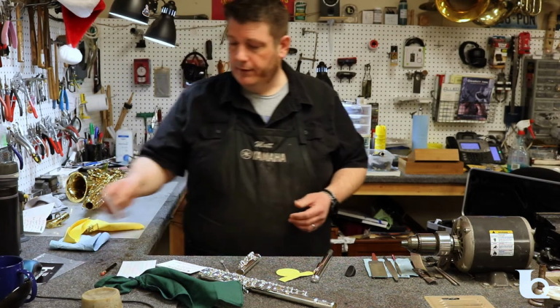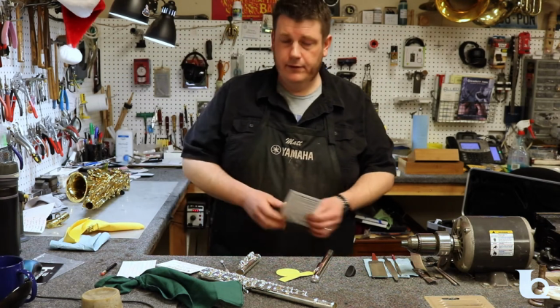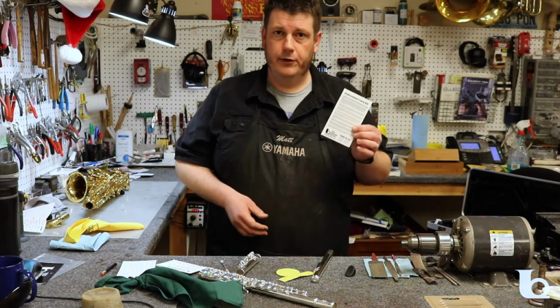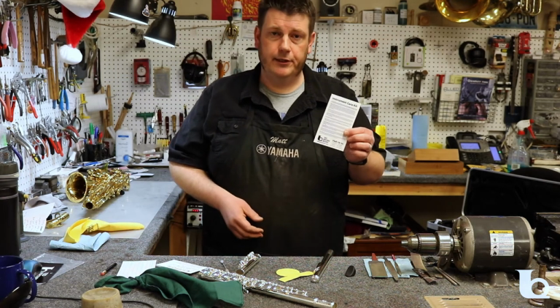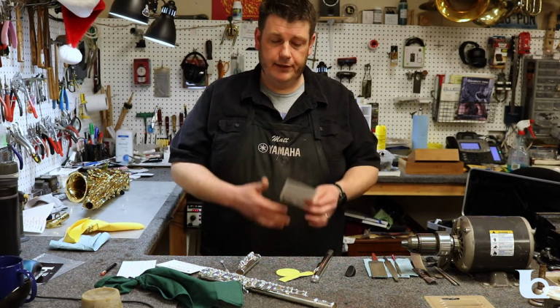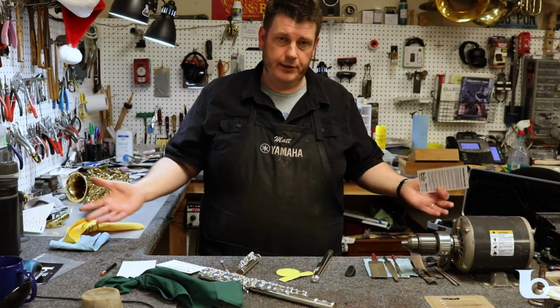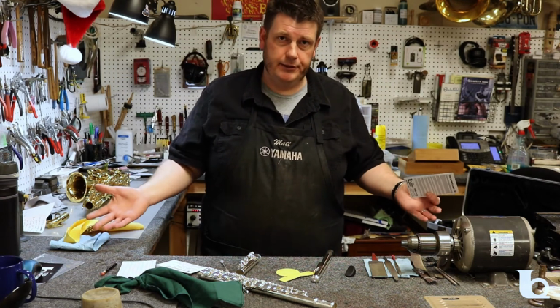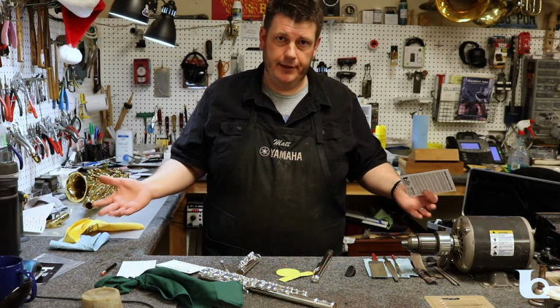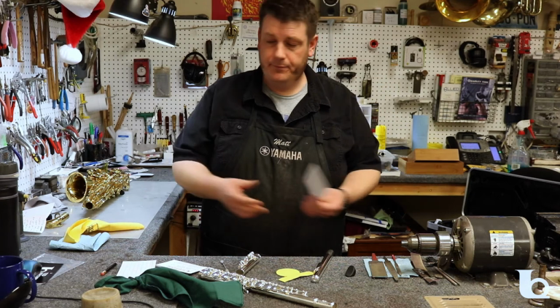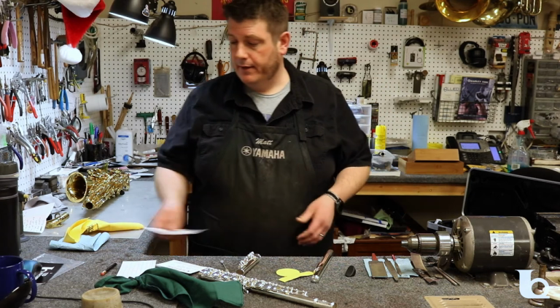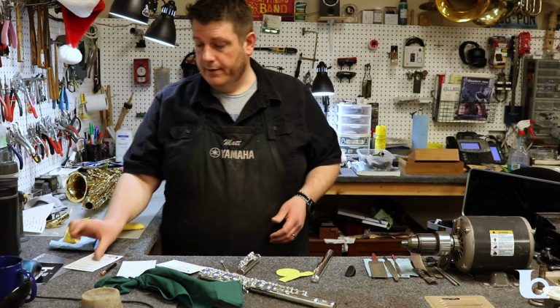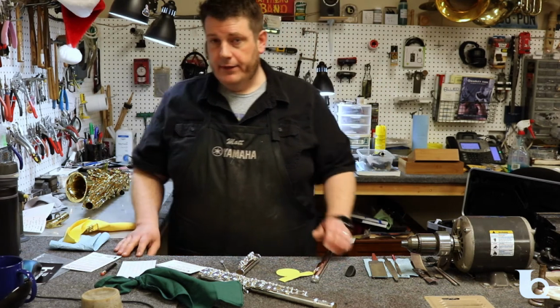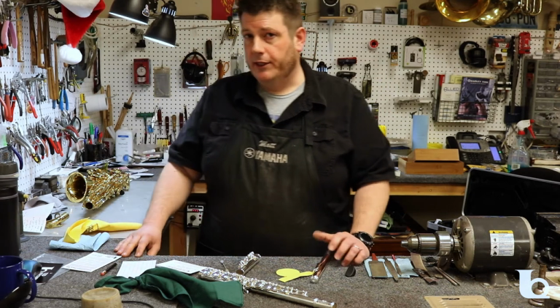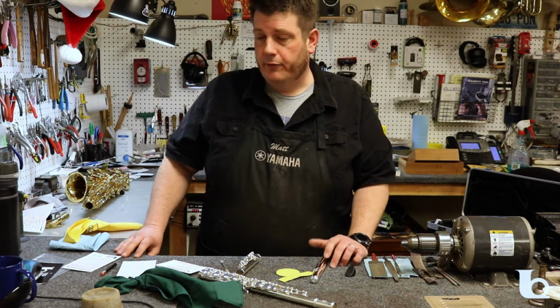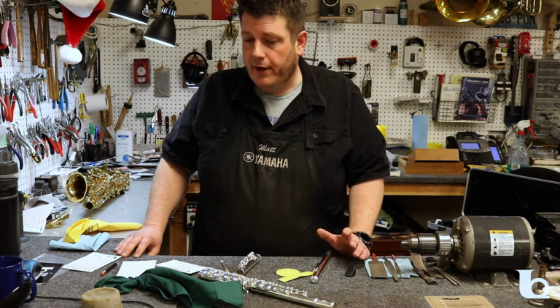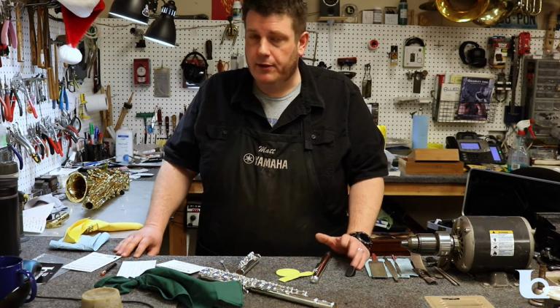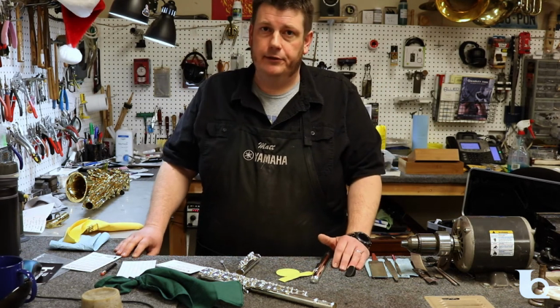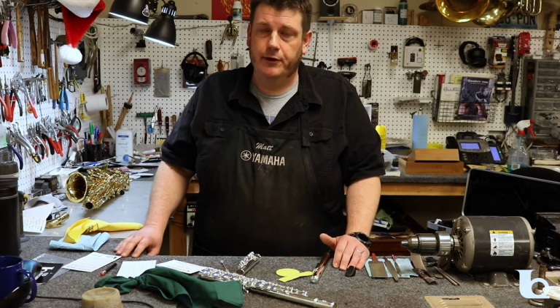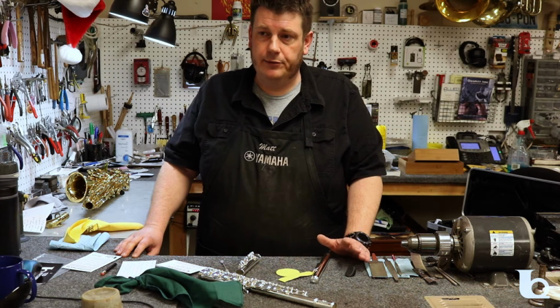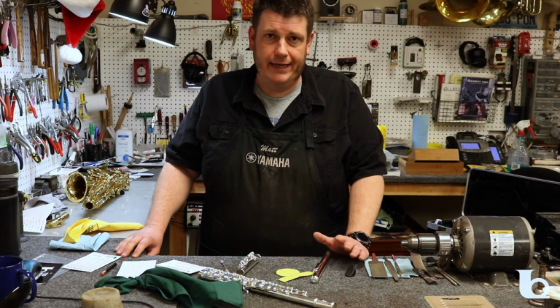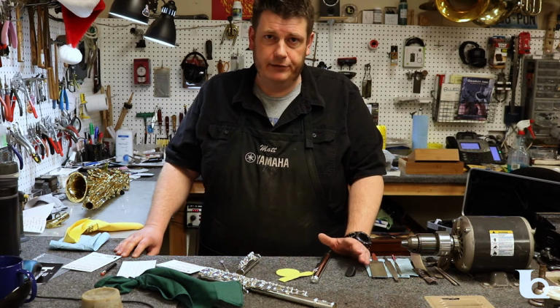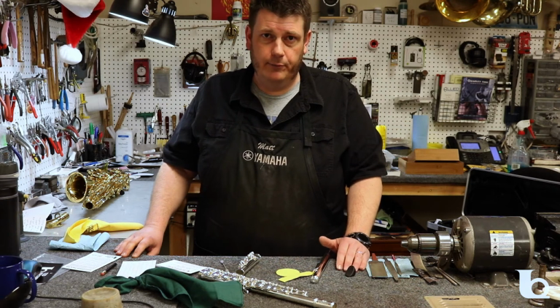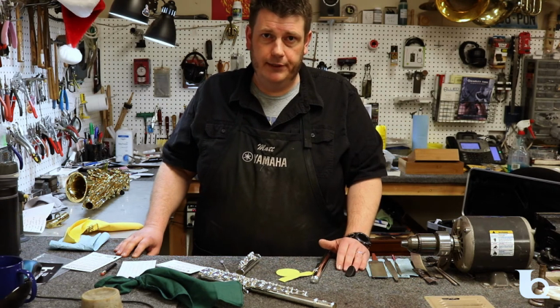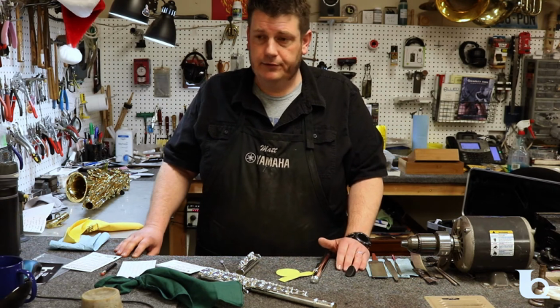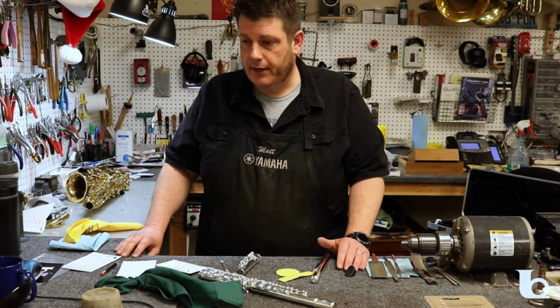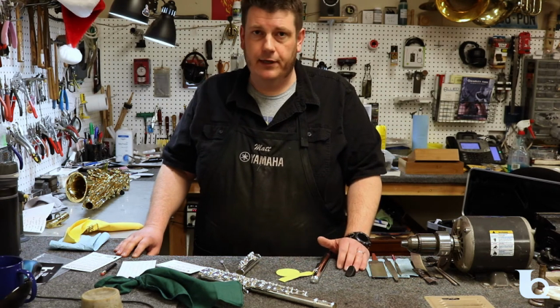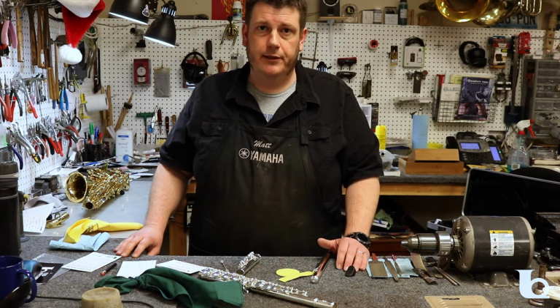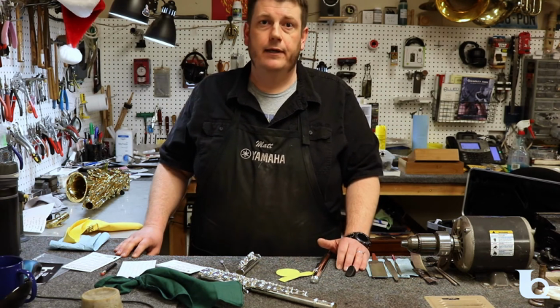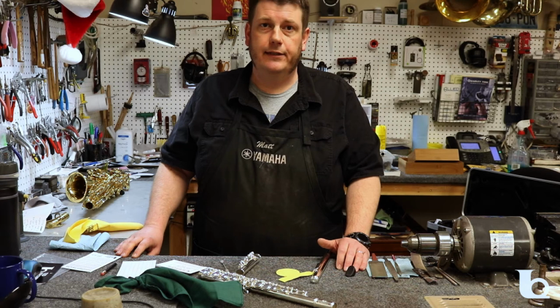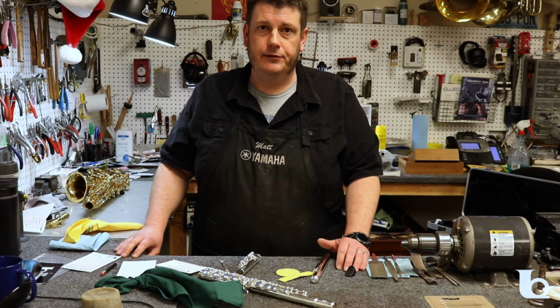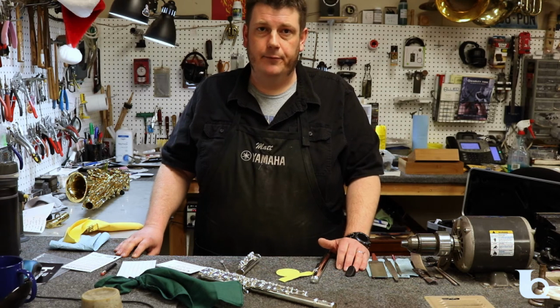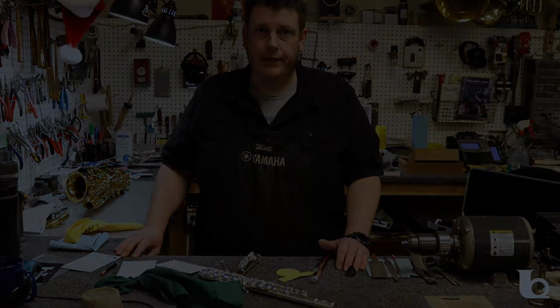Finally, we've included instructions that cover everything I've mentioned here today. Thanks for watching, and remember if you have any trouble with your instrument you can always reach out to any of our Ted Brown locations. Every store has a repair shop and a technician that's ready to help. Thanks.